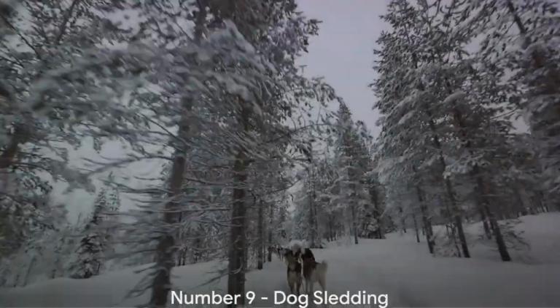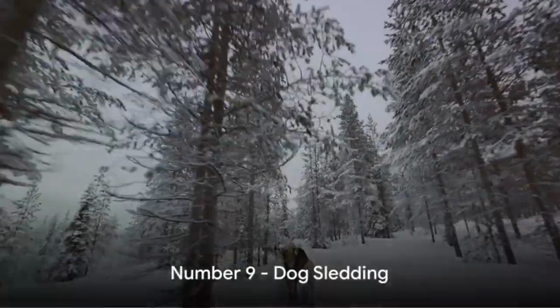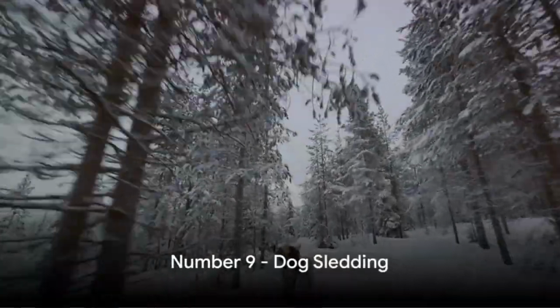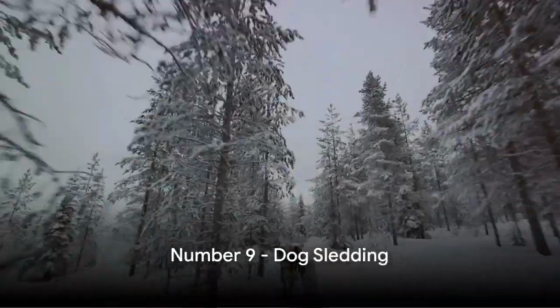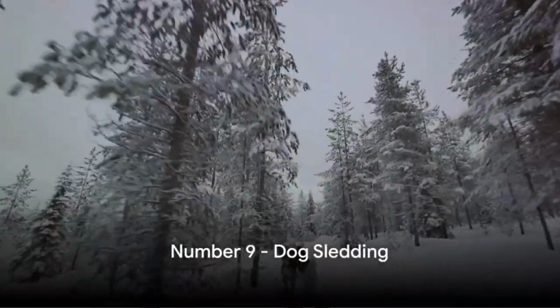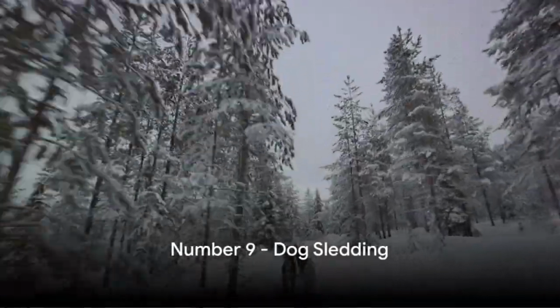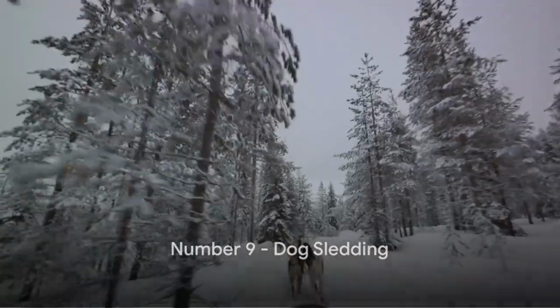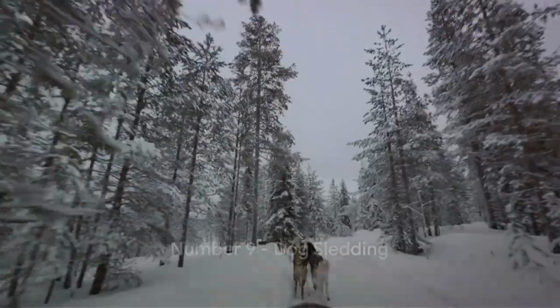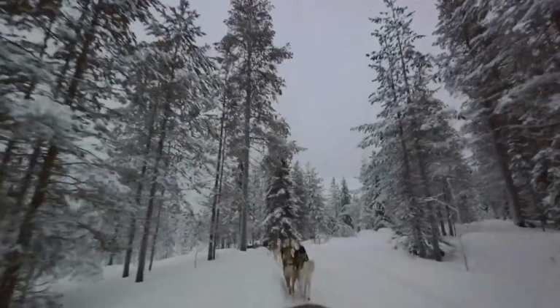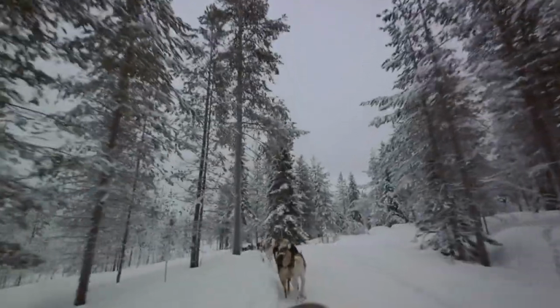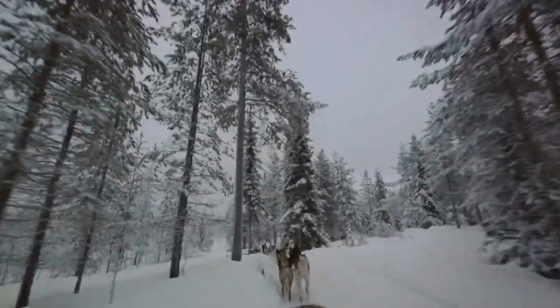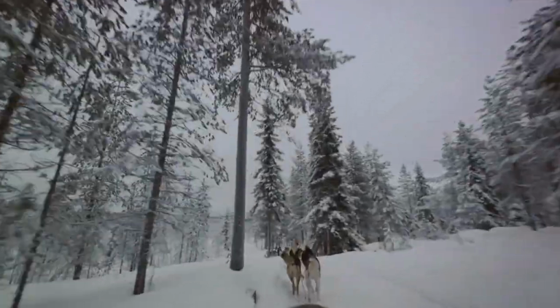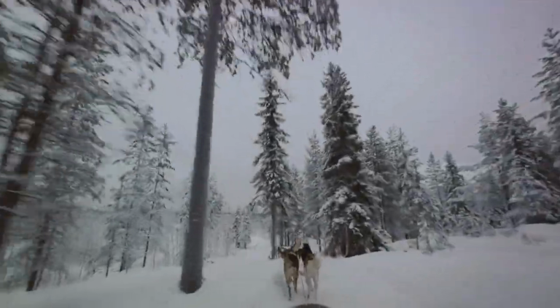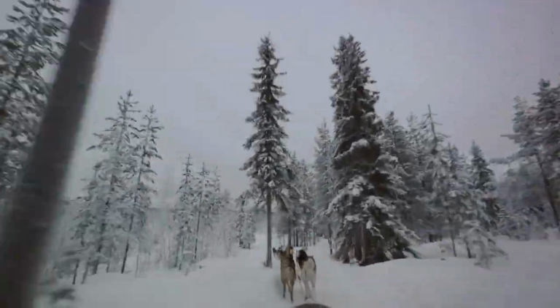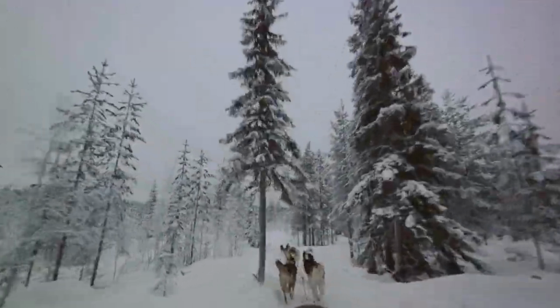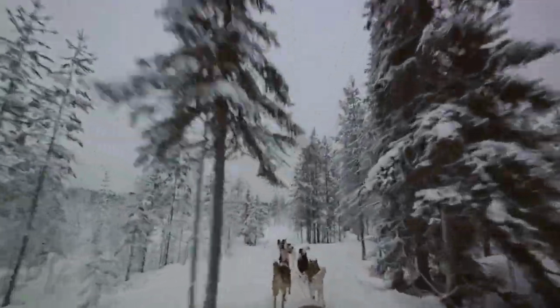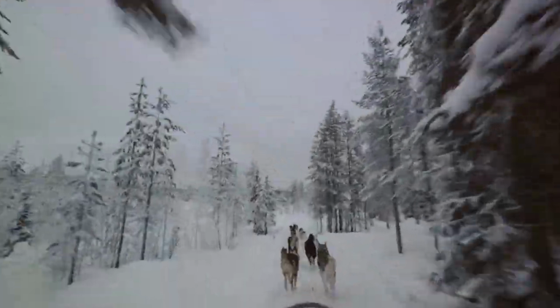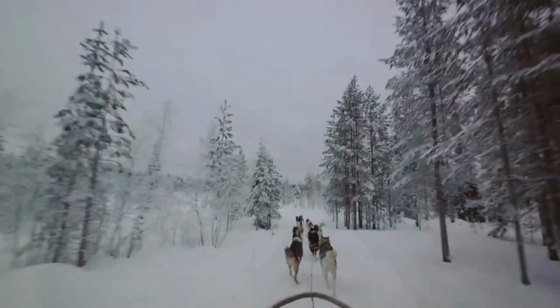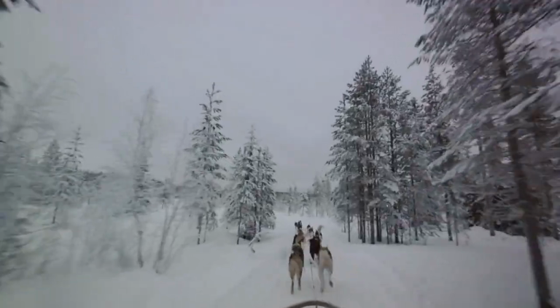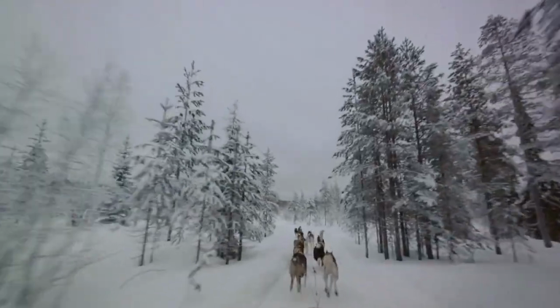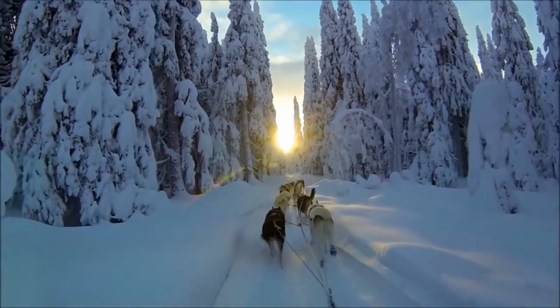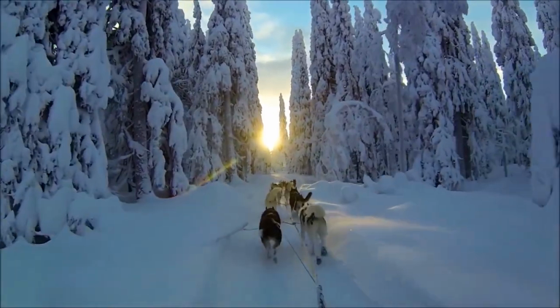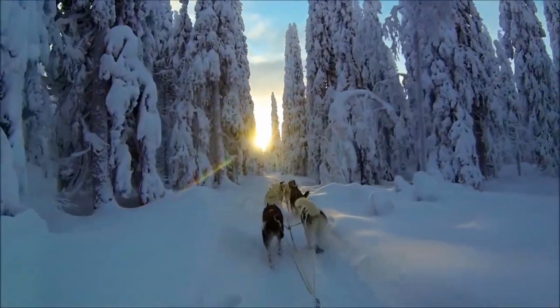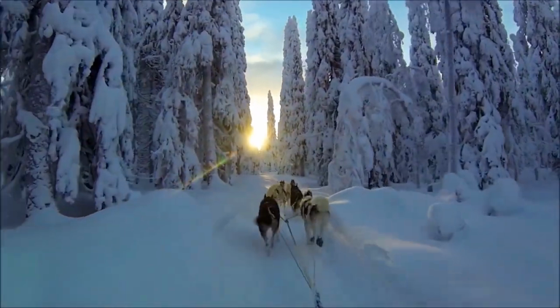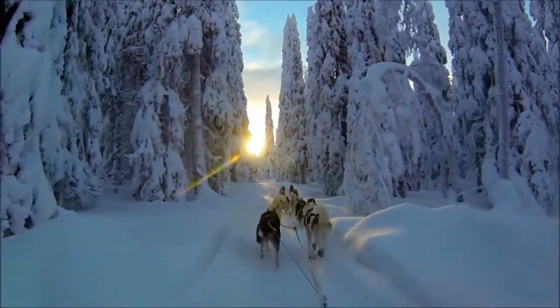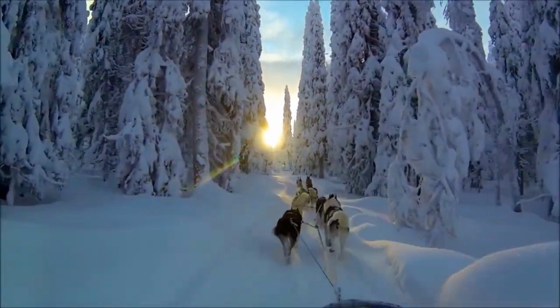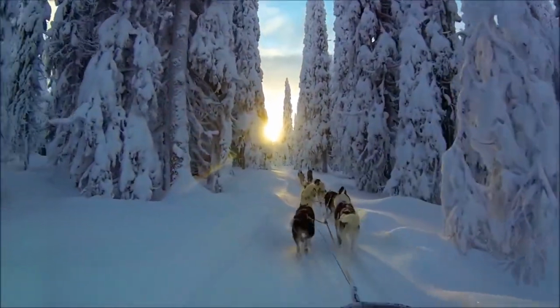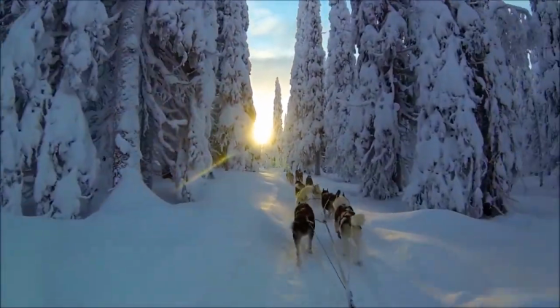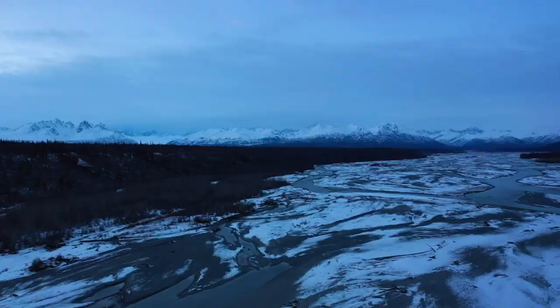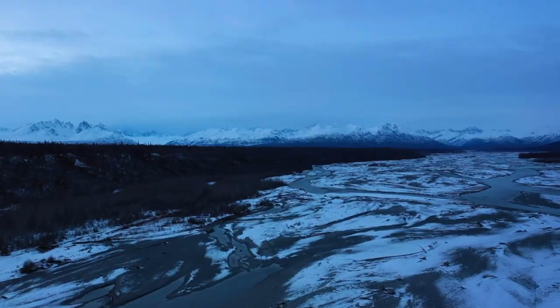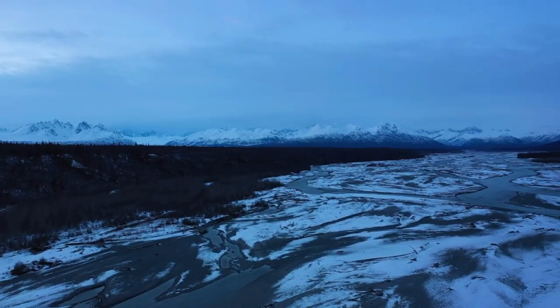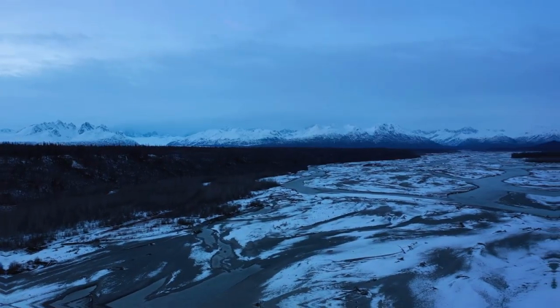At number 9, experience the thrill of dog sledding. Imagine gliding across the snow, guided by a team of powerful huskies, as you traverse the stunning Alaskan landscape. This traditional mode of transportation is a true taste of Alaskan culture. Feel the rush of the Alaskan wilderness.